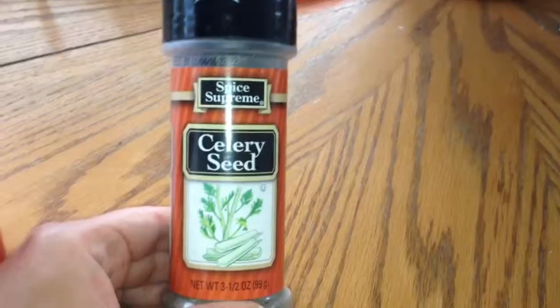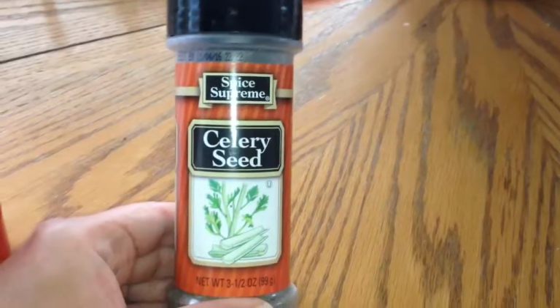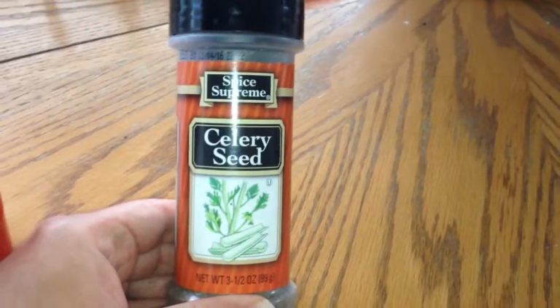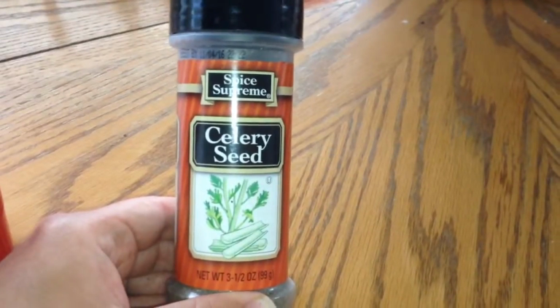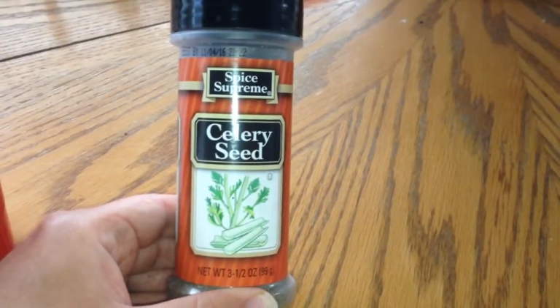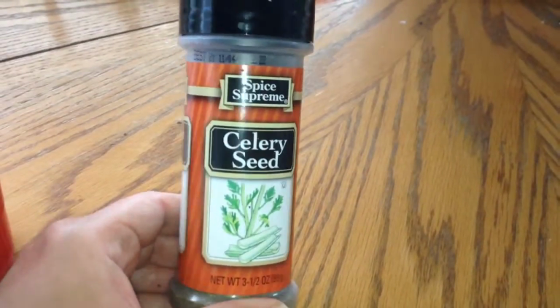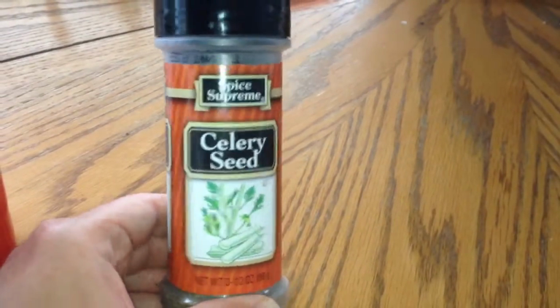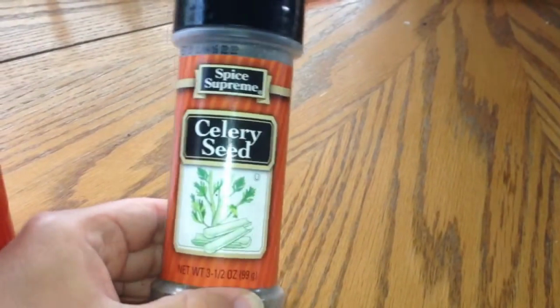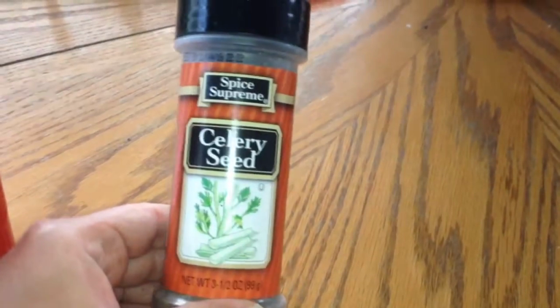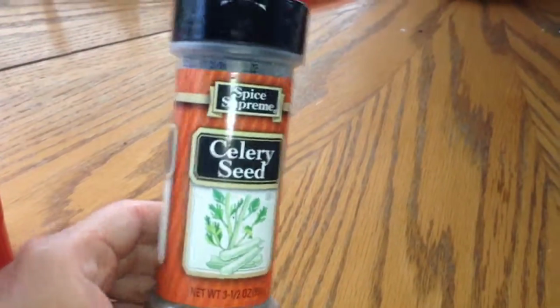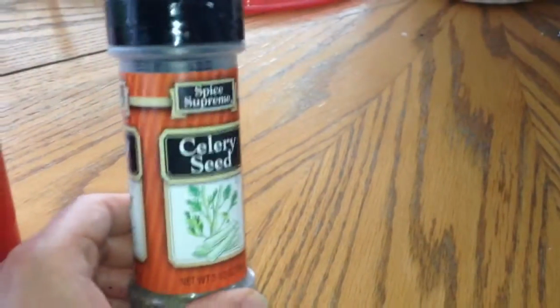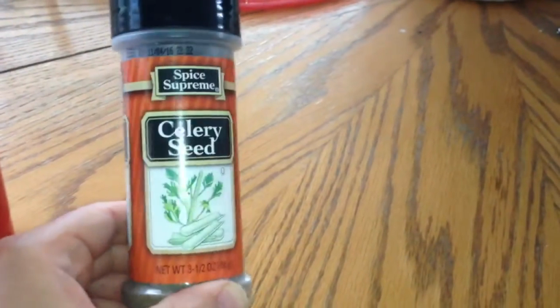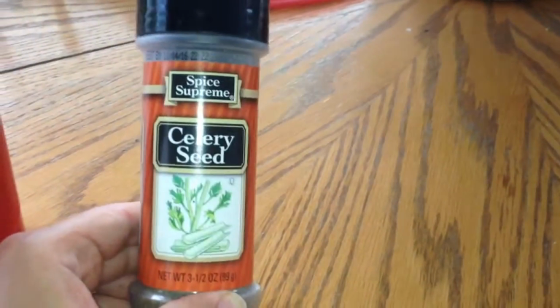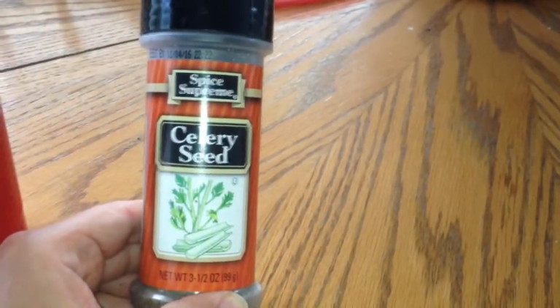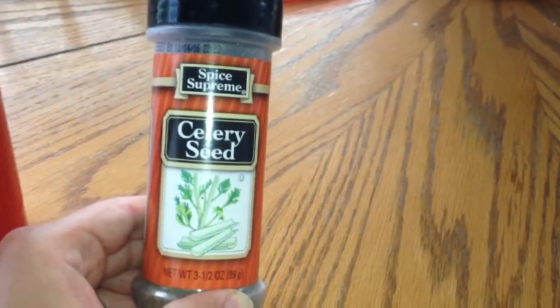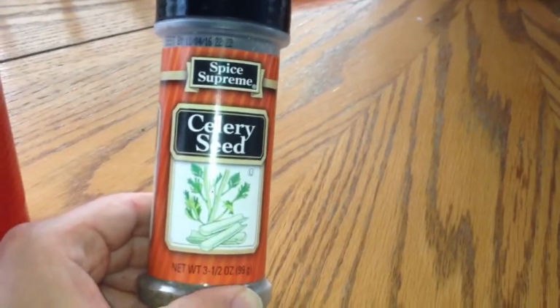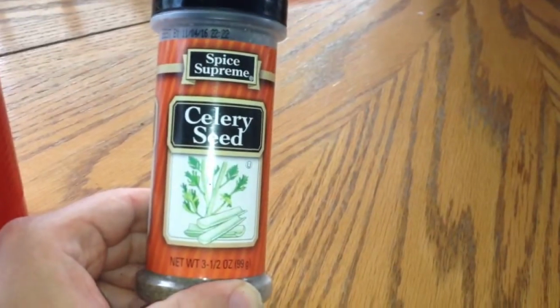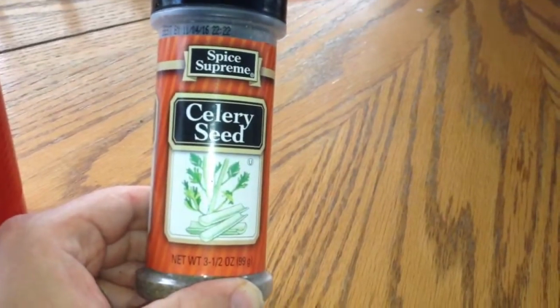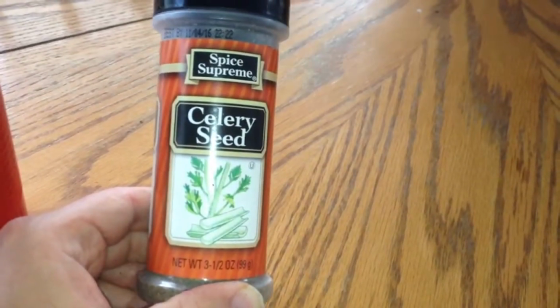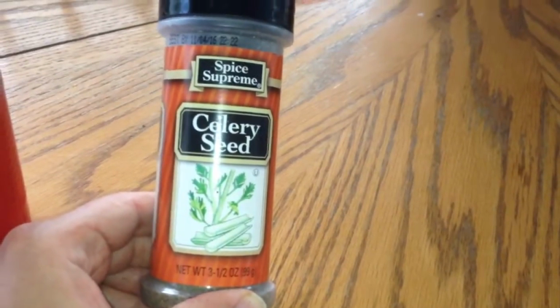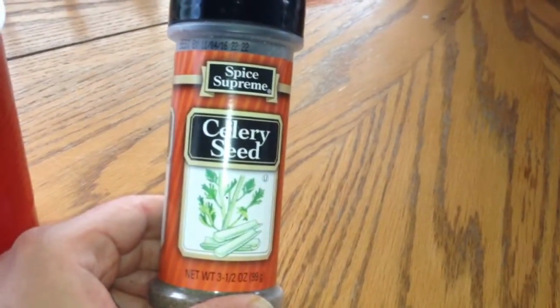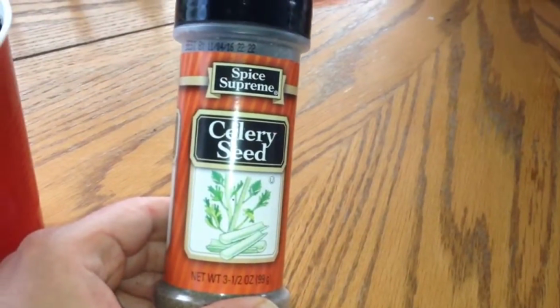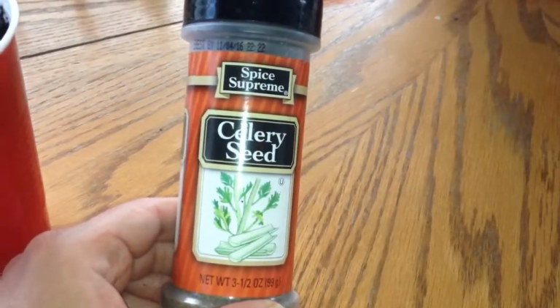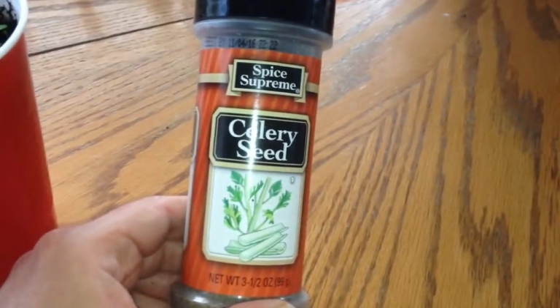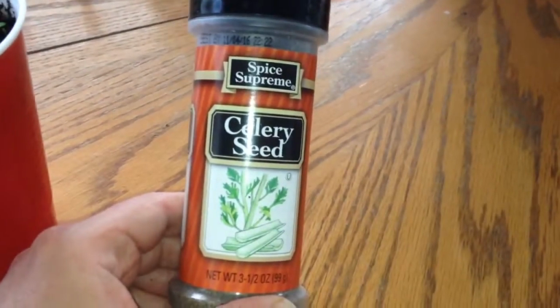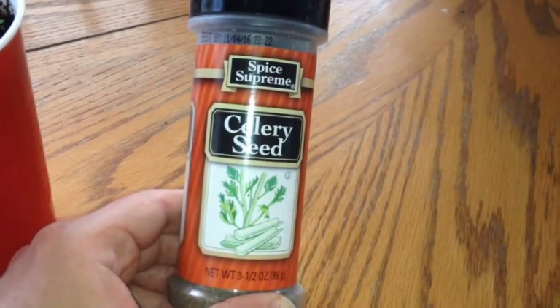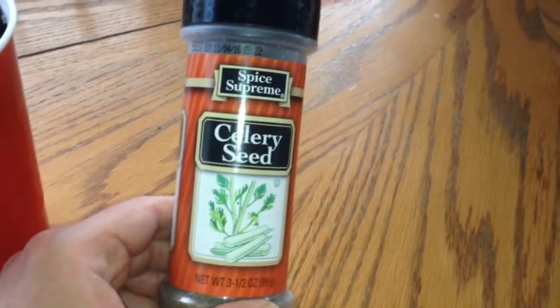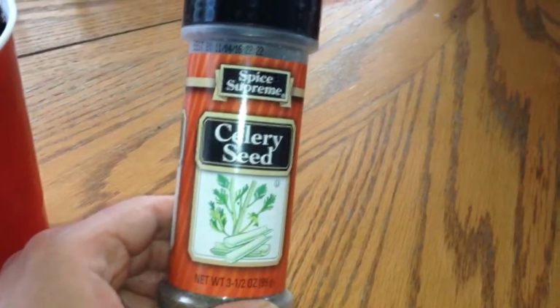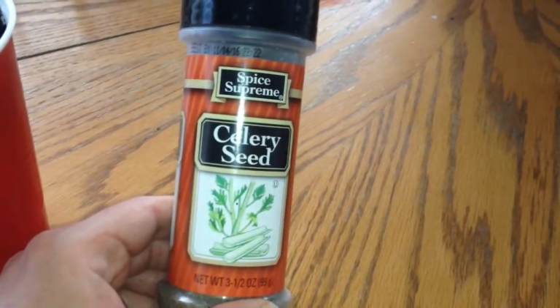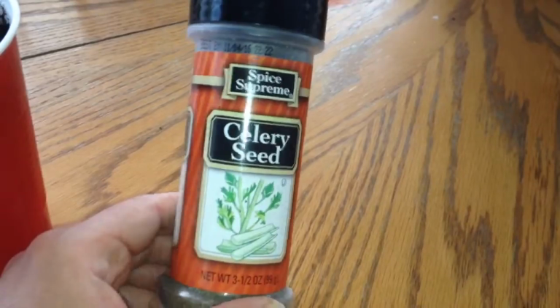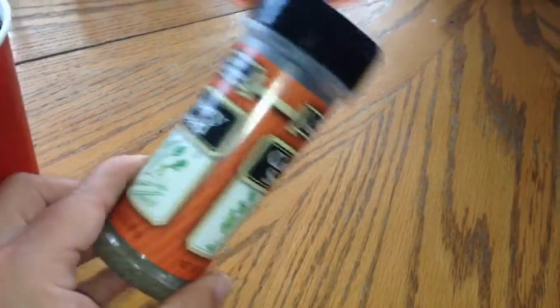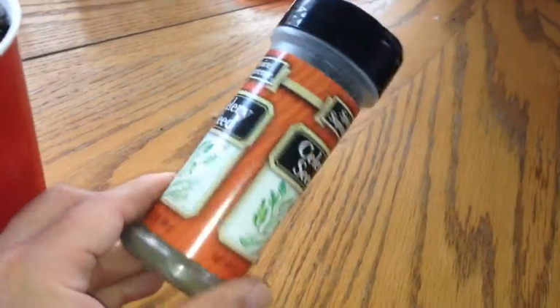Hey guys, it's me, Charlene. Just wanted to share a little tip with you guys. This is actually celery seed that I use for pot roasts and pork roasts and soups and sauces. I use it for everything.